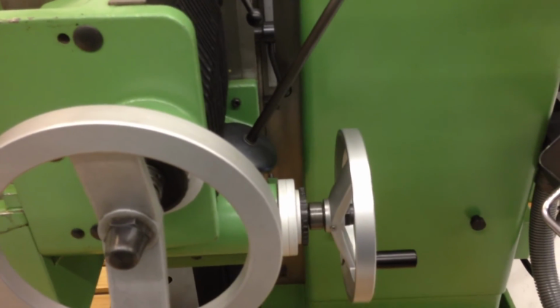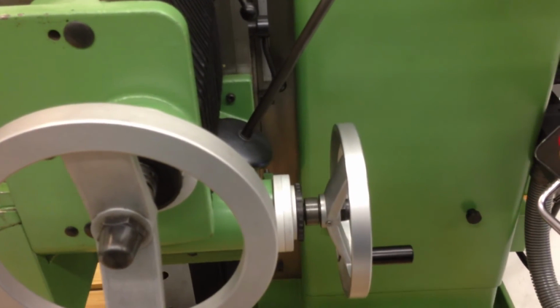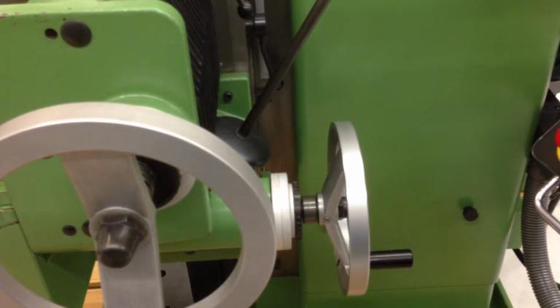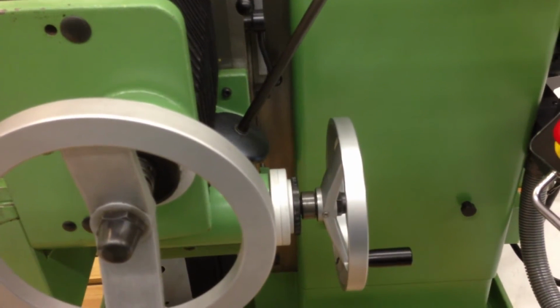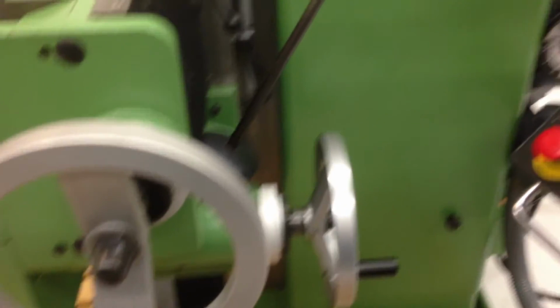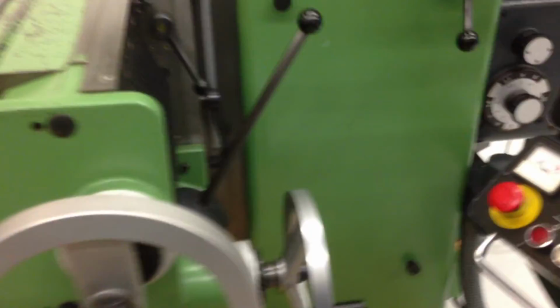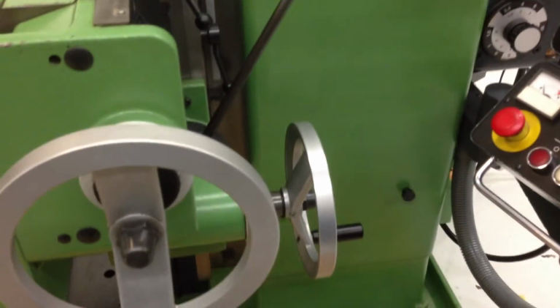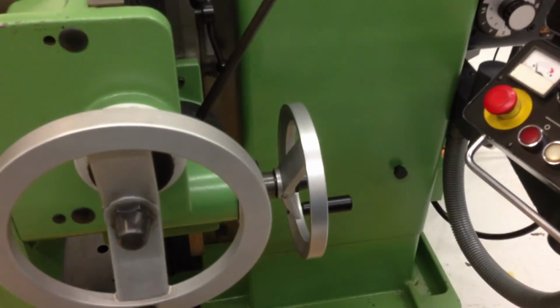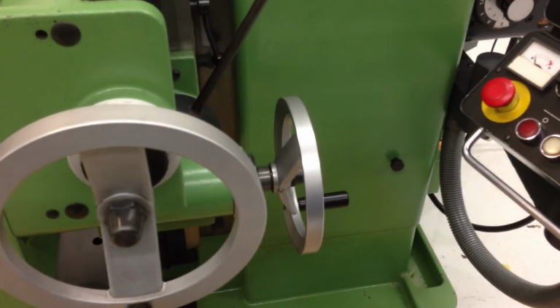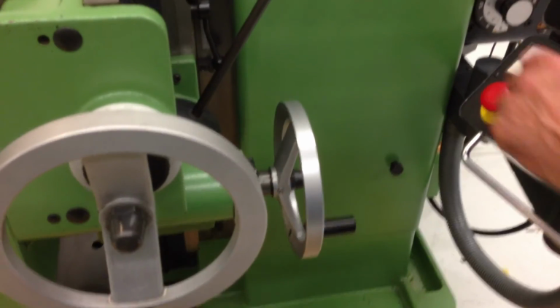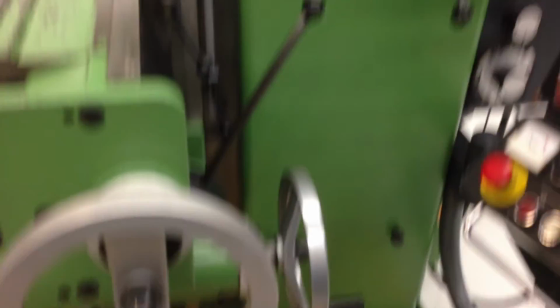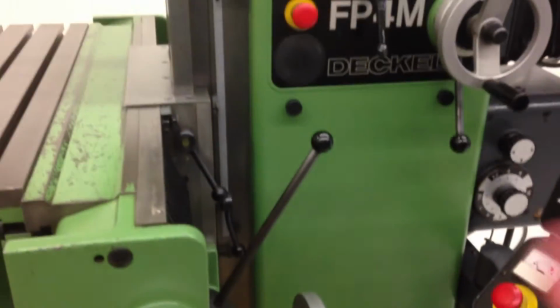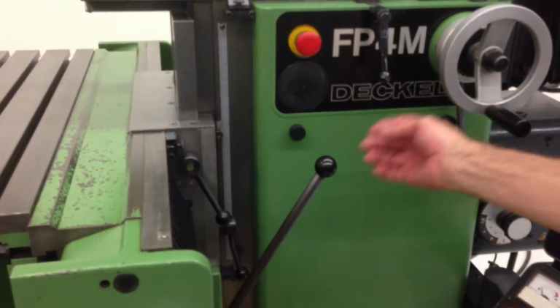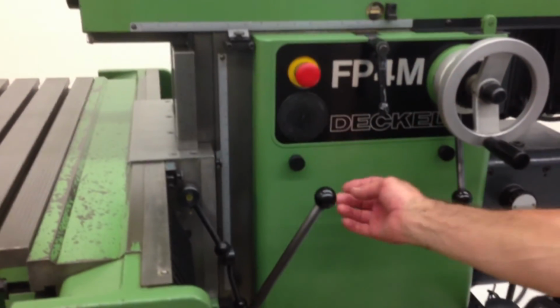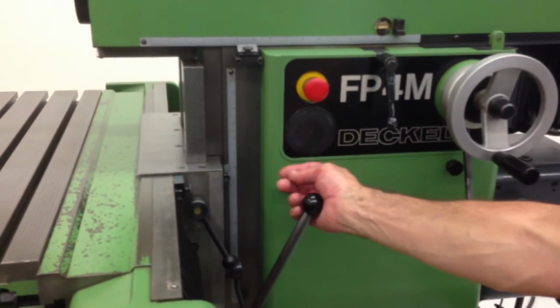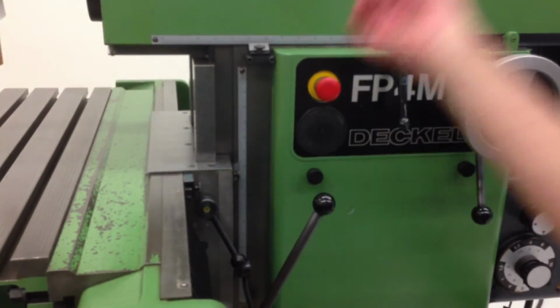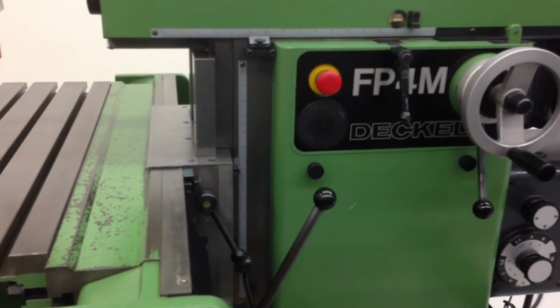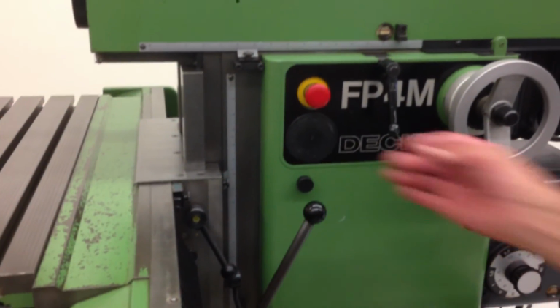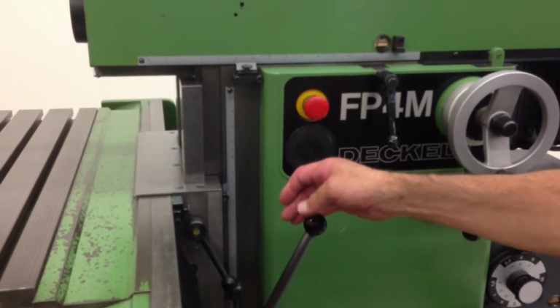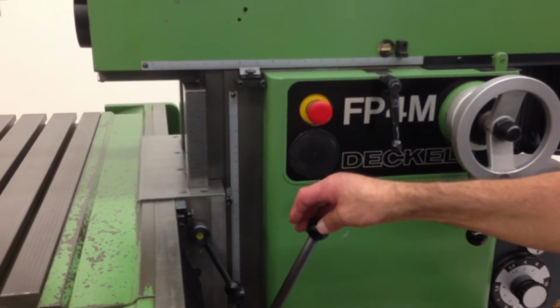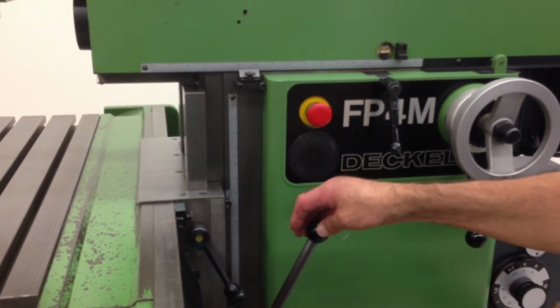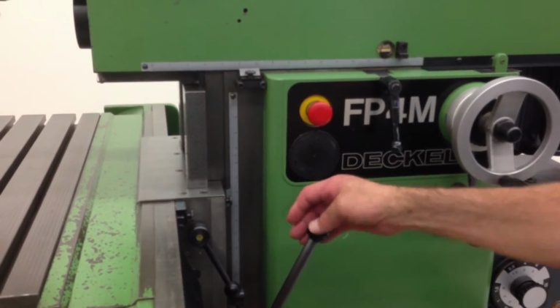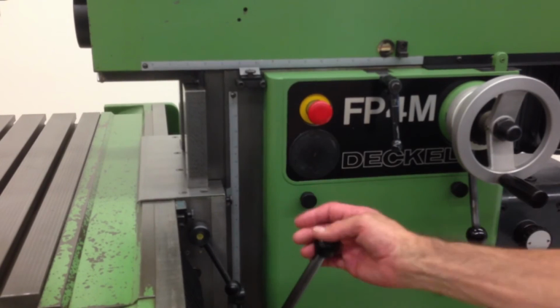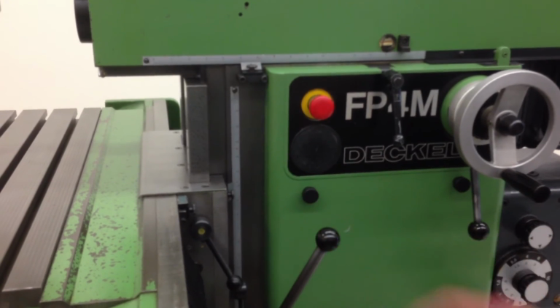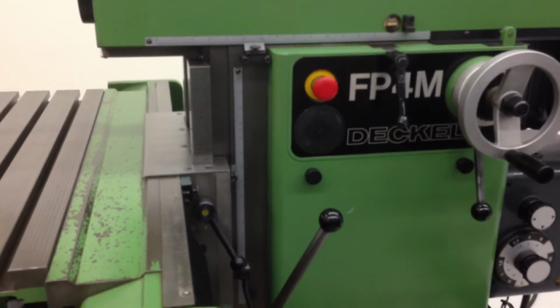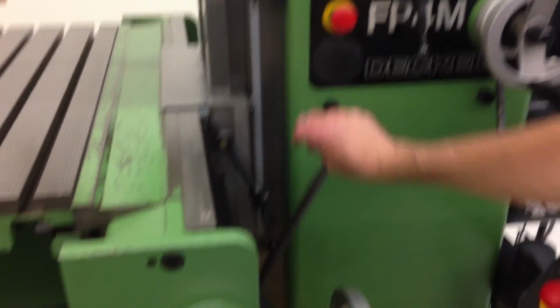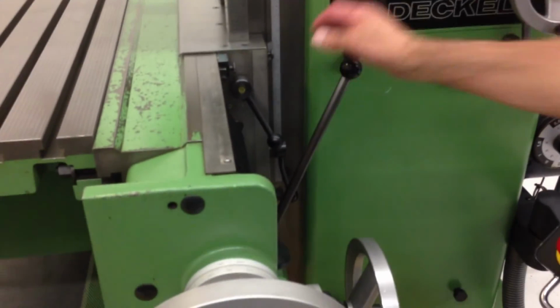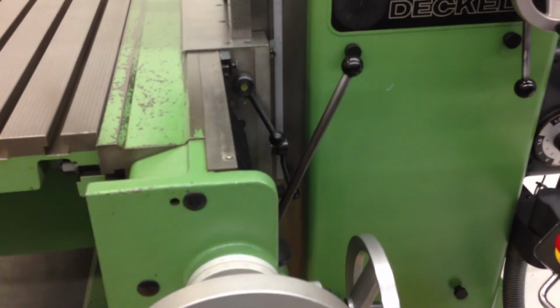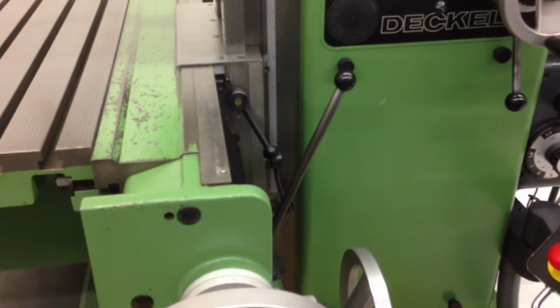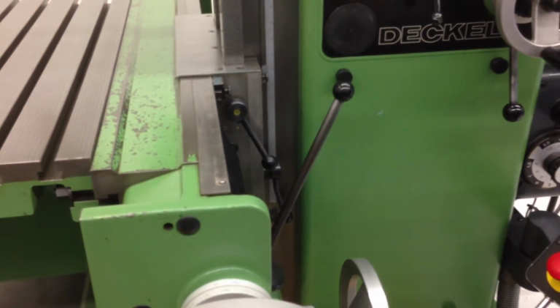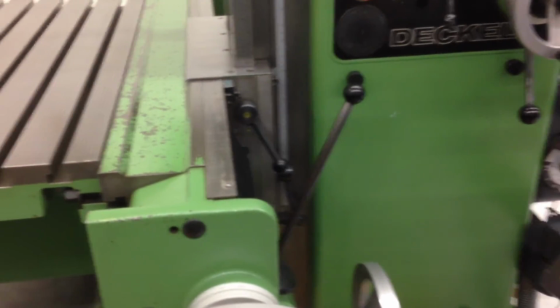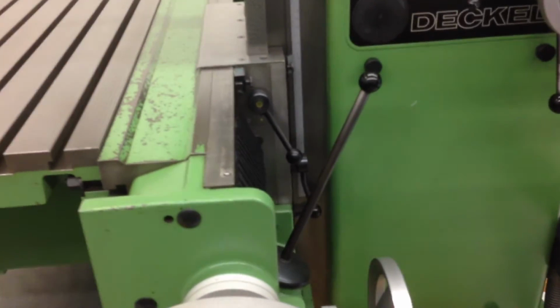Quickly, I'll do a rapid. There's the rapid in Z, and there is the rapid in X.